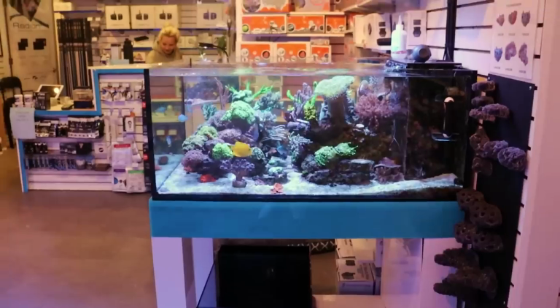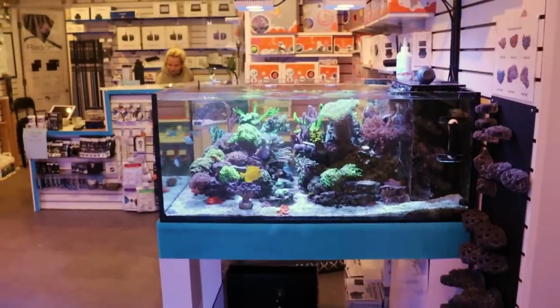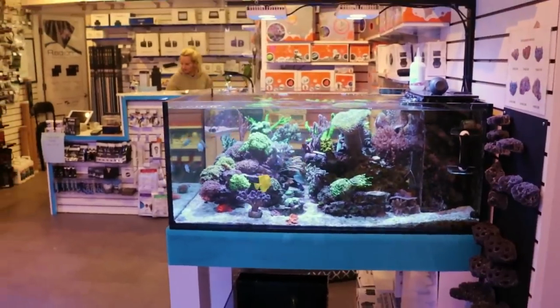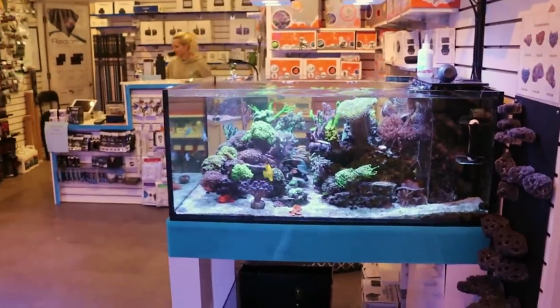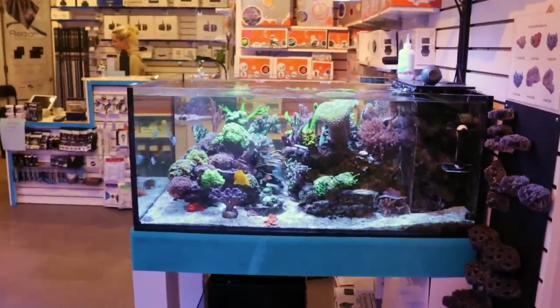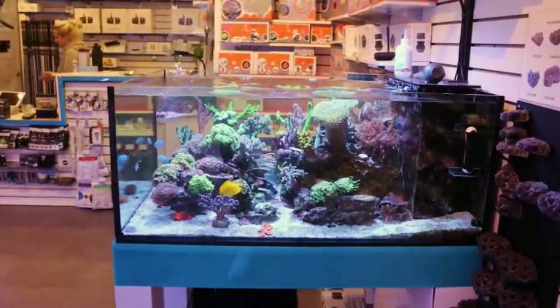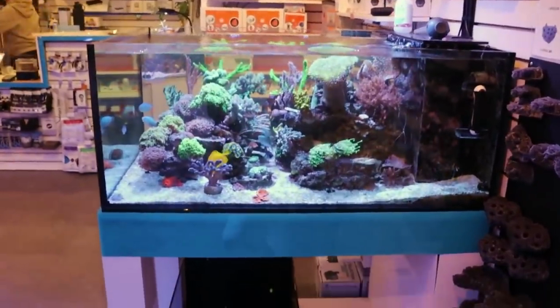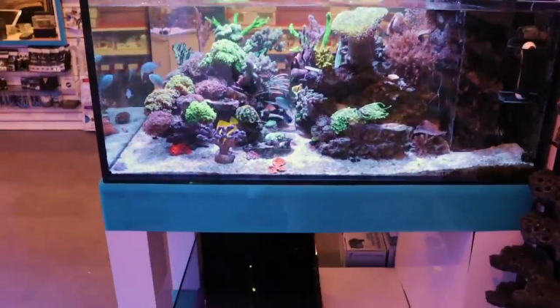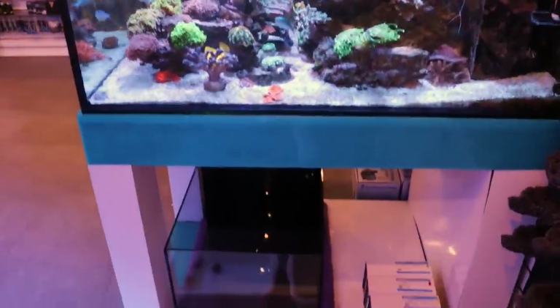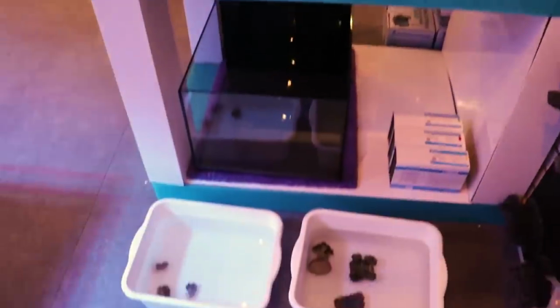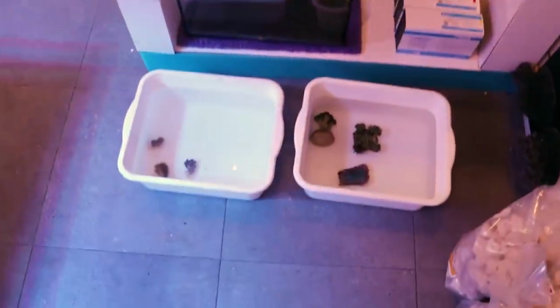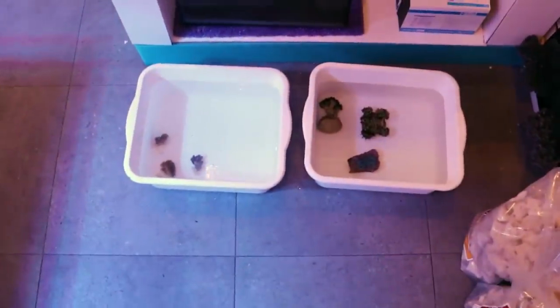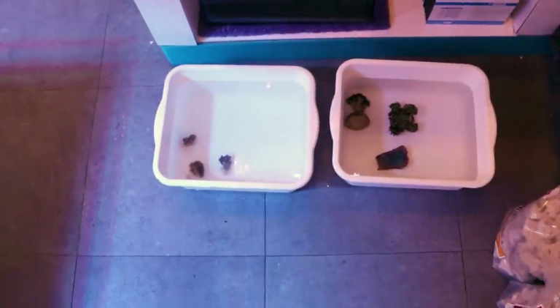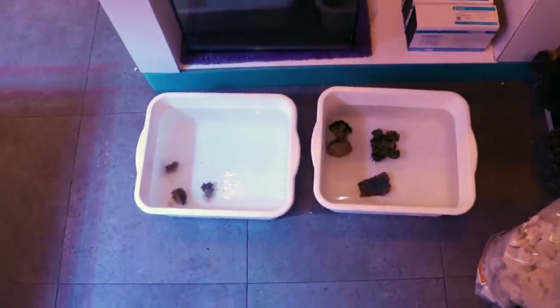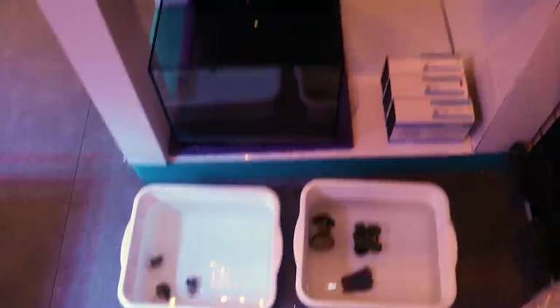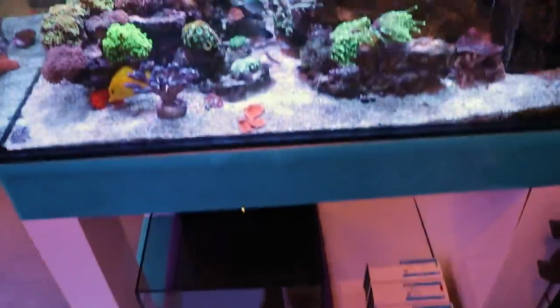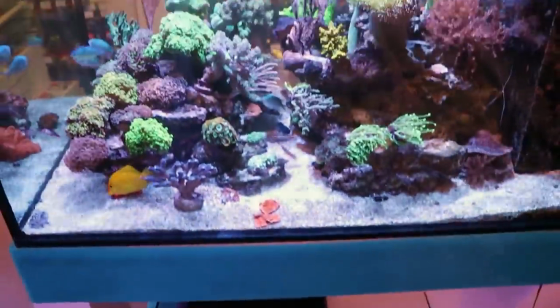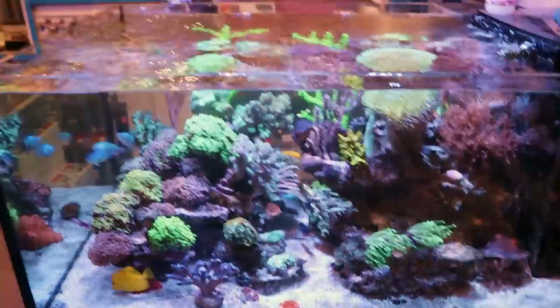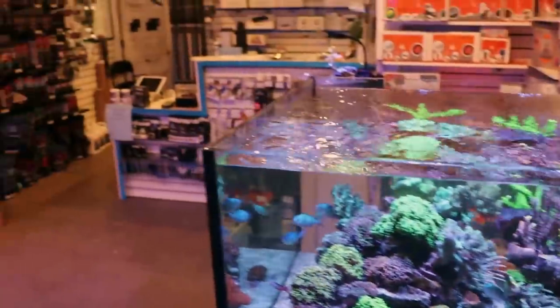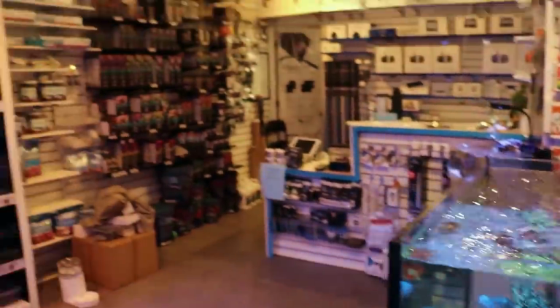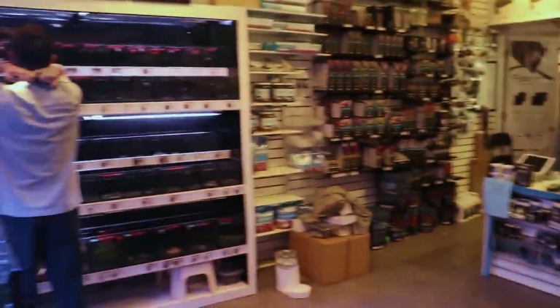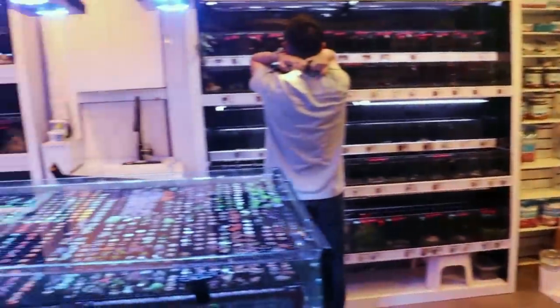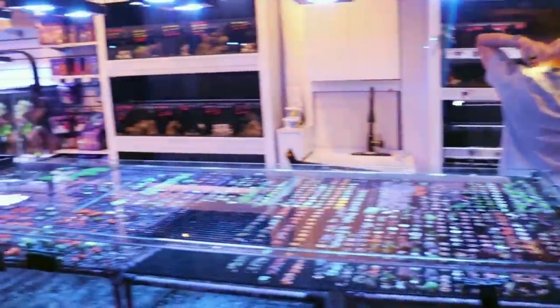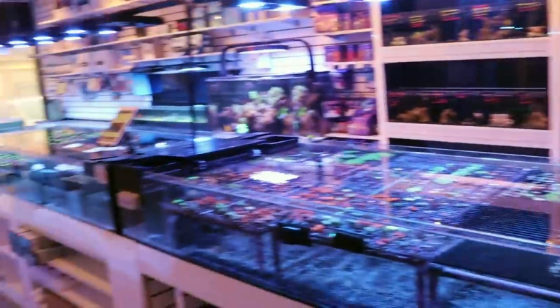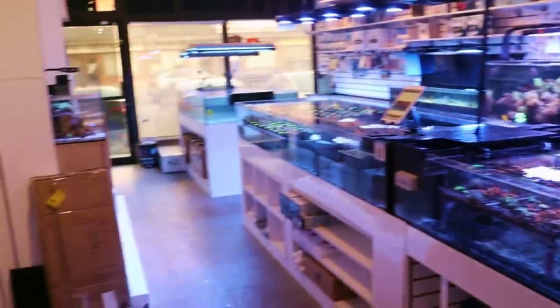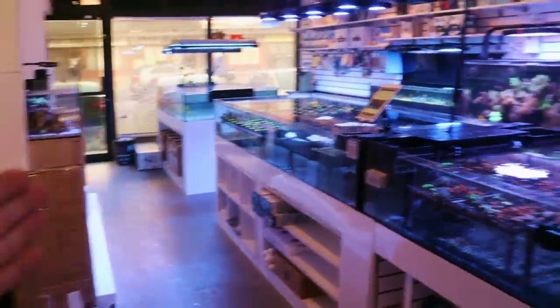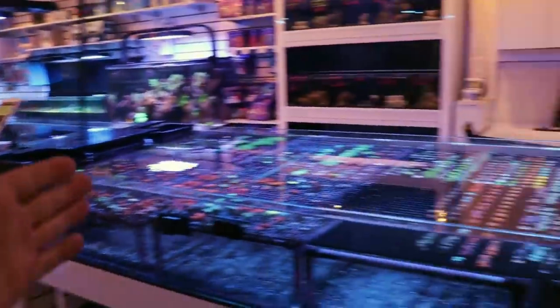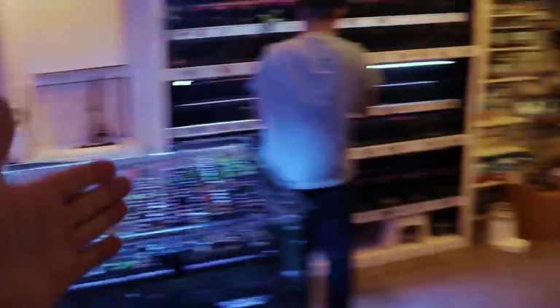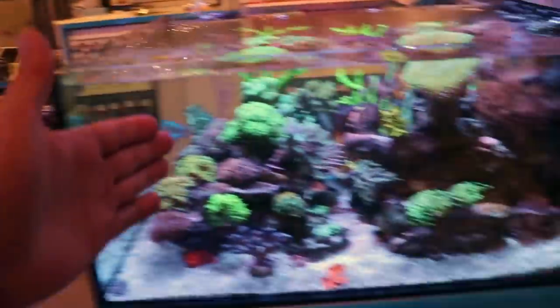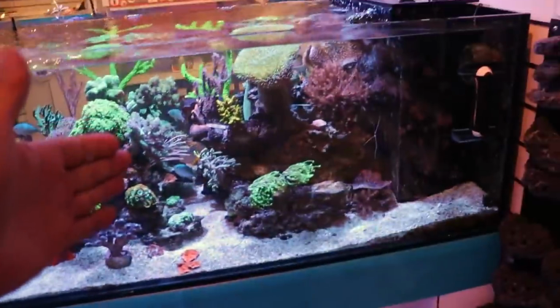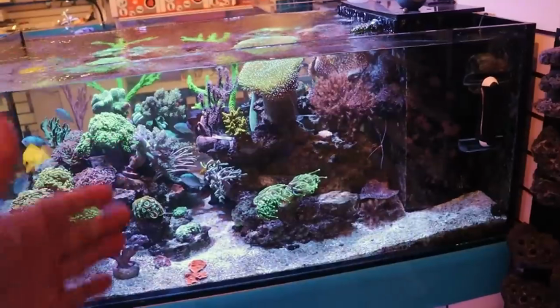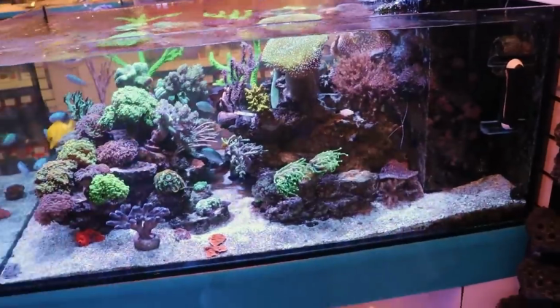What is going on, my reefing fam? March here, Frag Box TV. Welcome to the channel. This is a store here in Toronto that specializes in everything to do with saltwater corals.